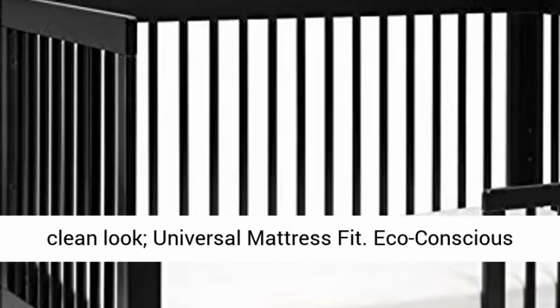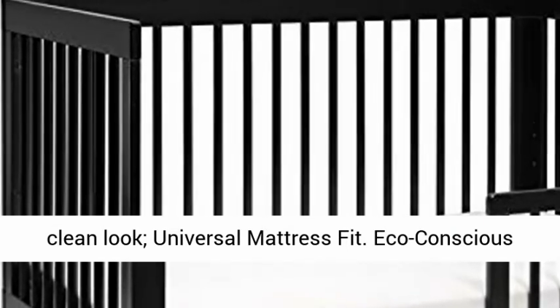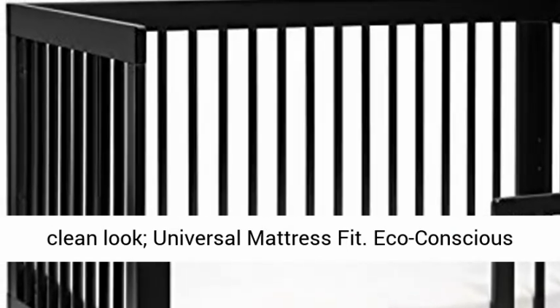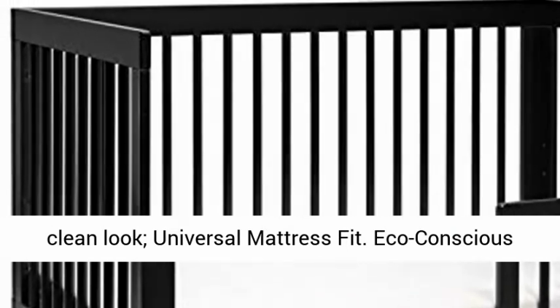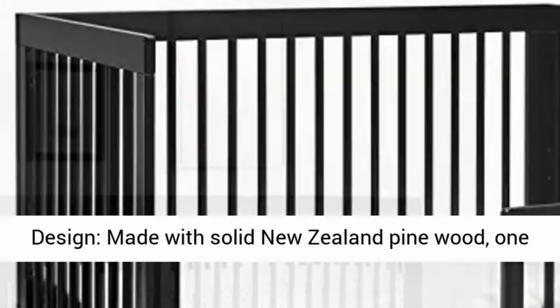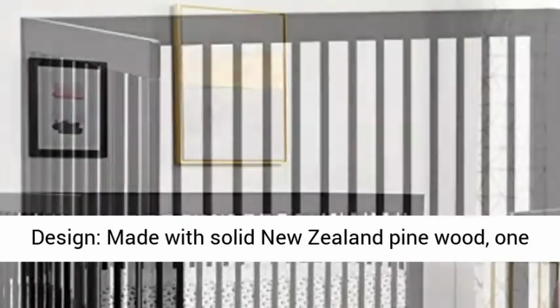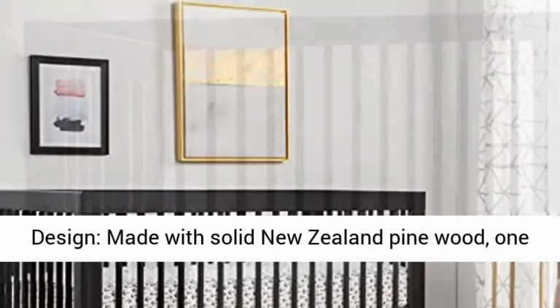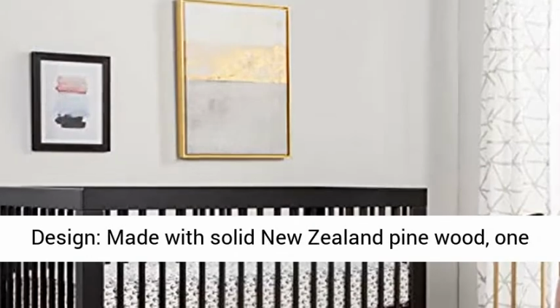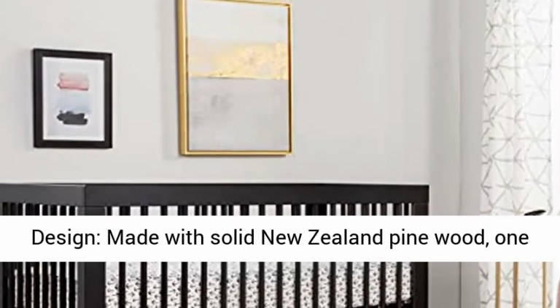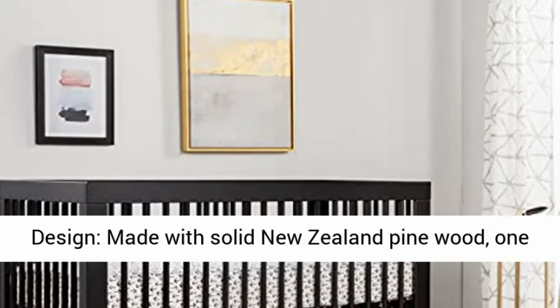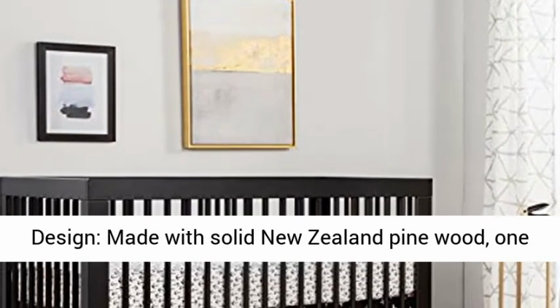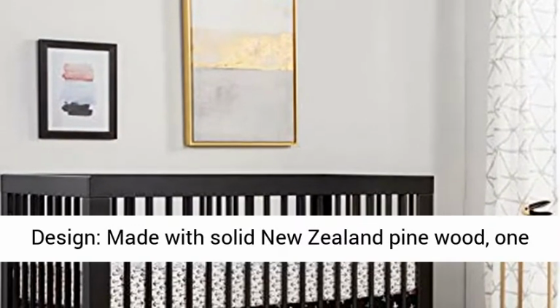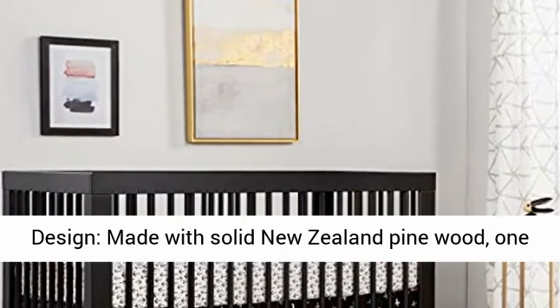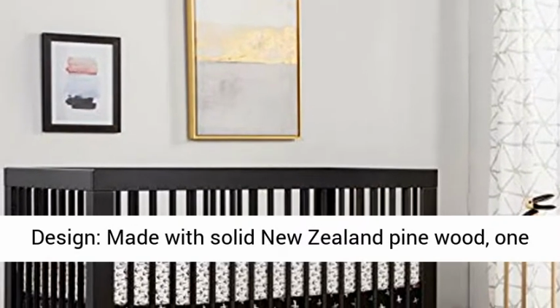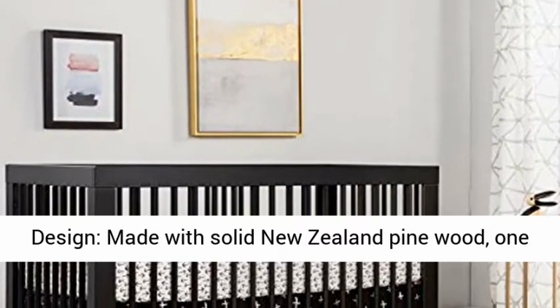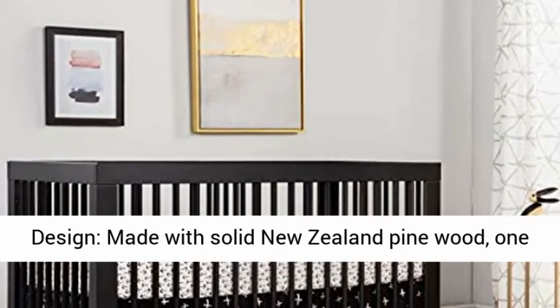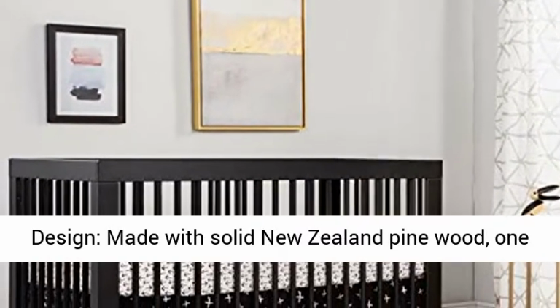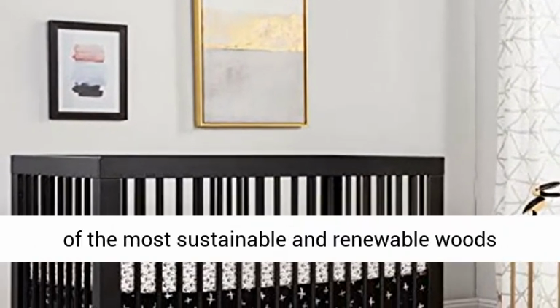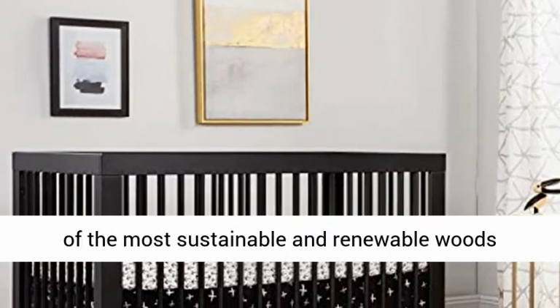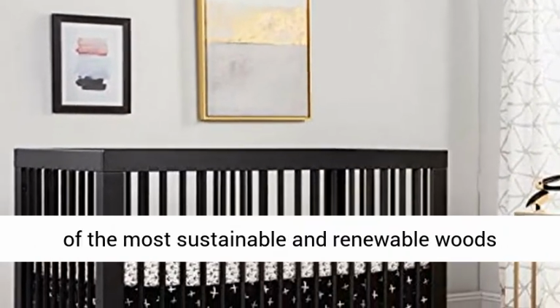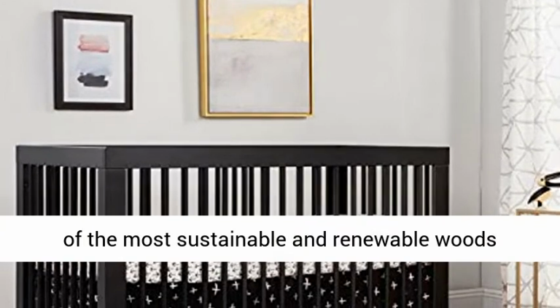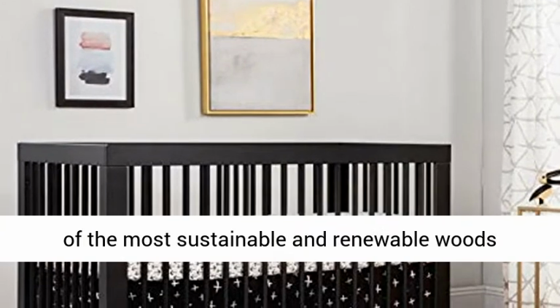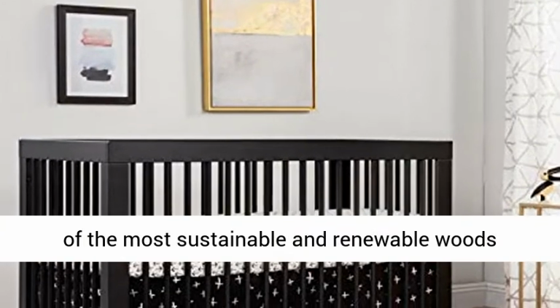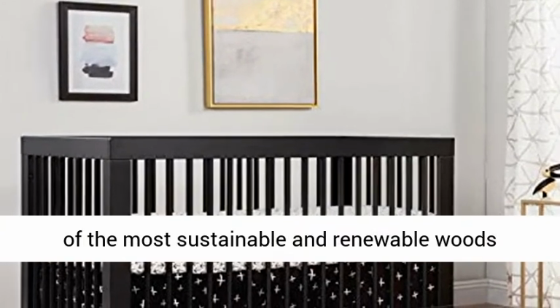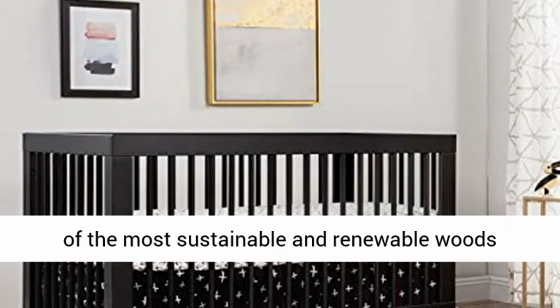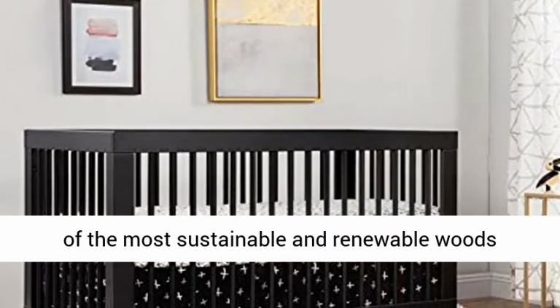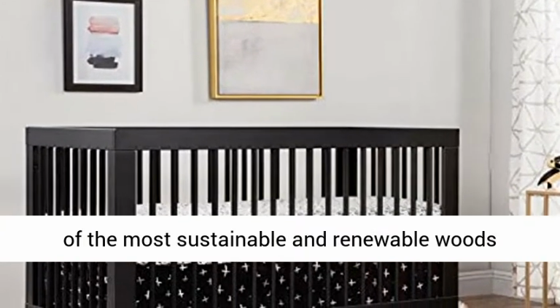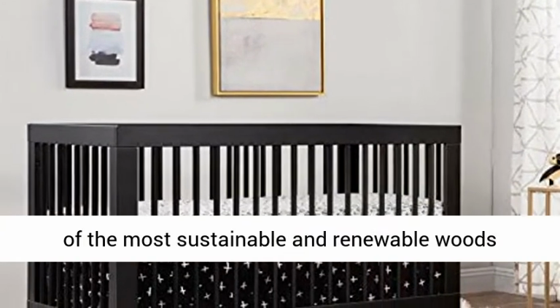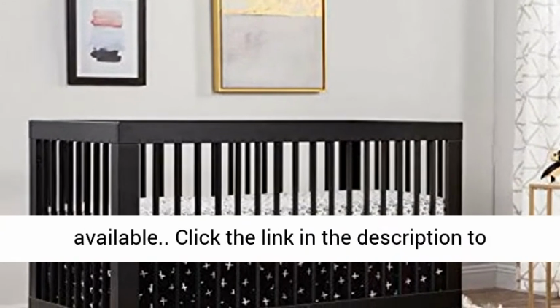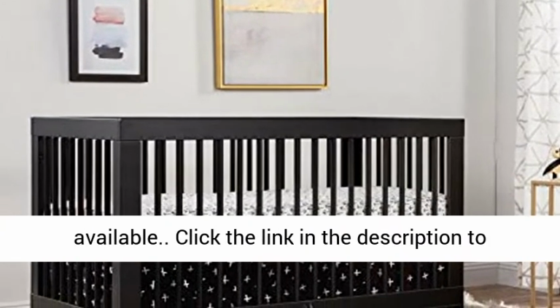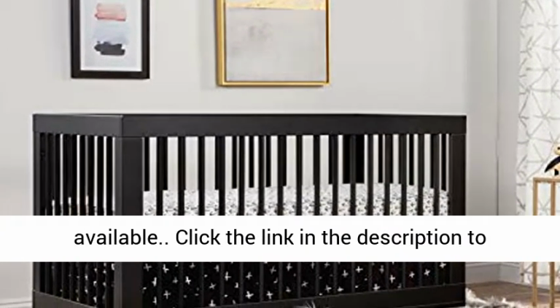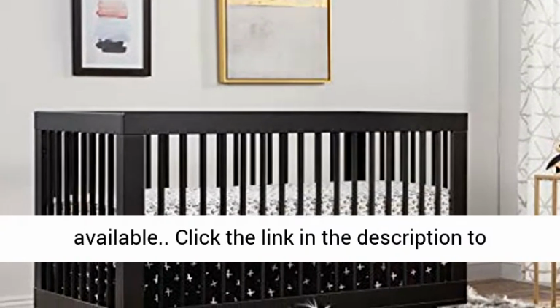Universal mattress fit. Eco-conscious design — made with solid New Zealand pine wood, one of the most sustainable and renewable woods available.